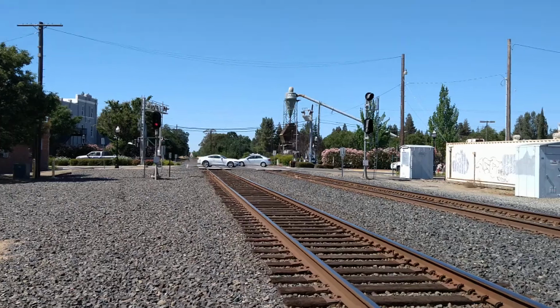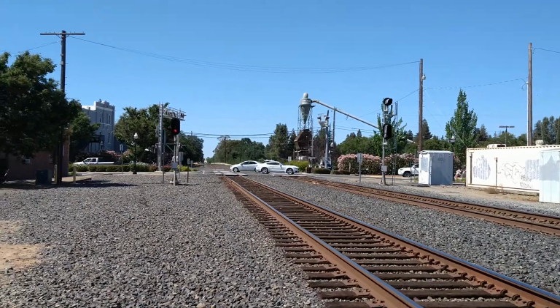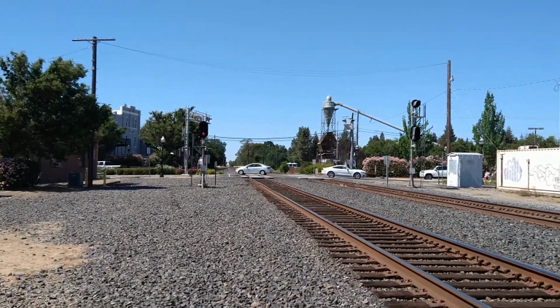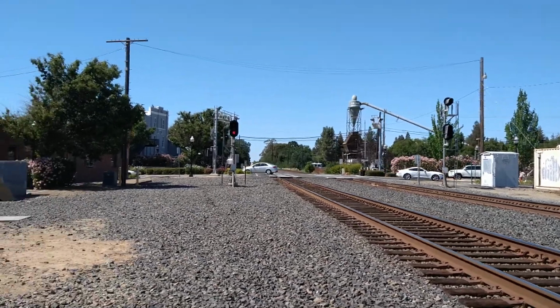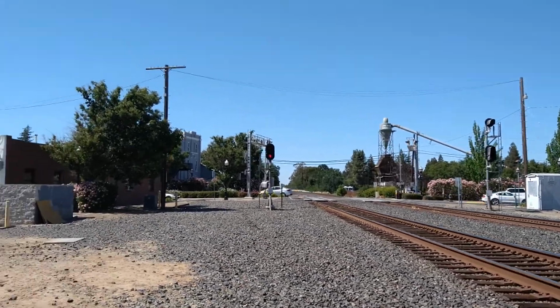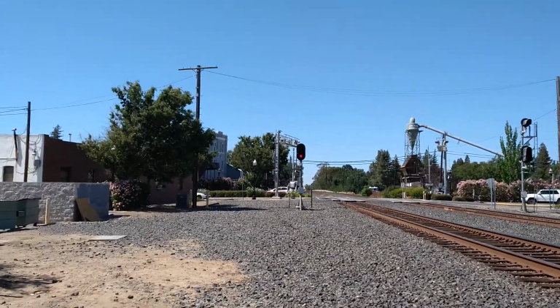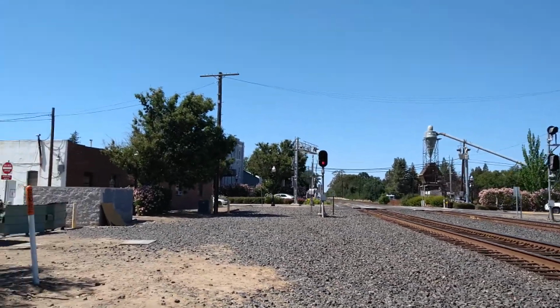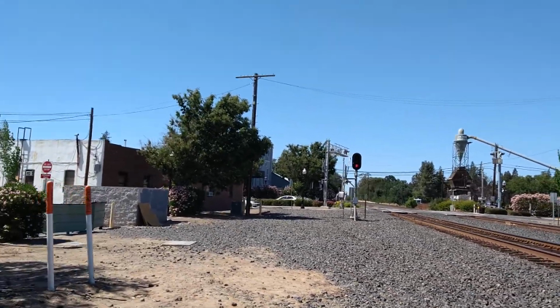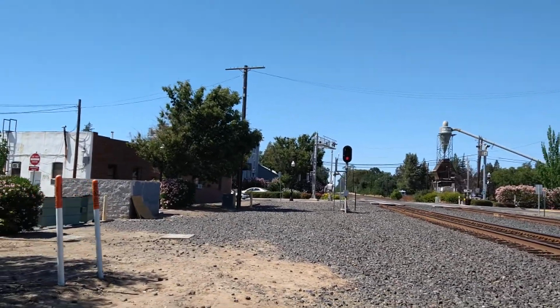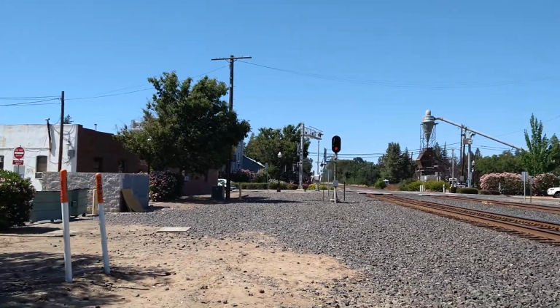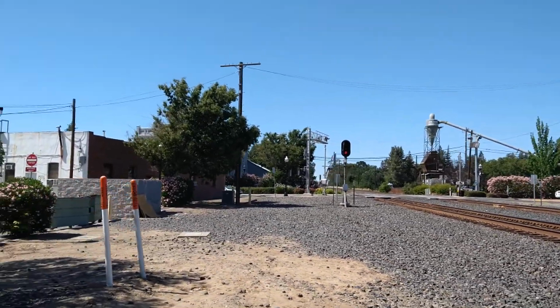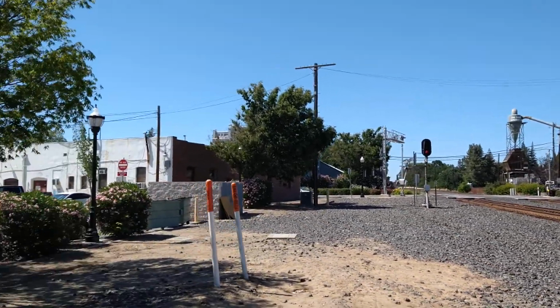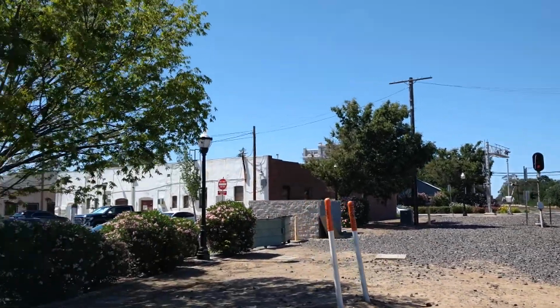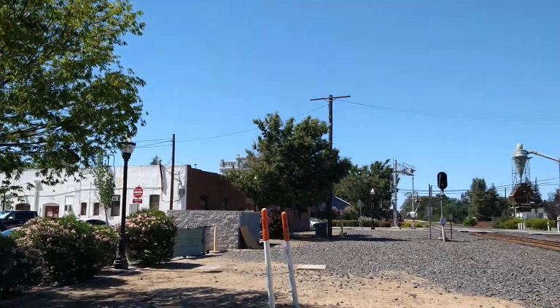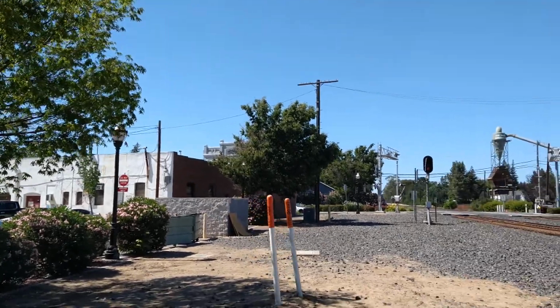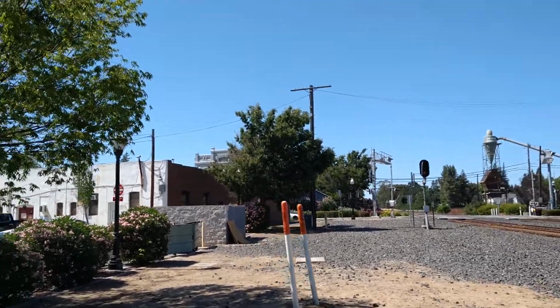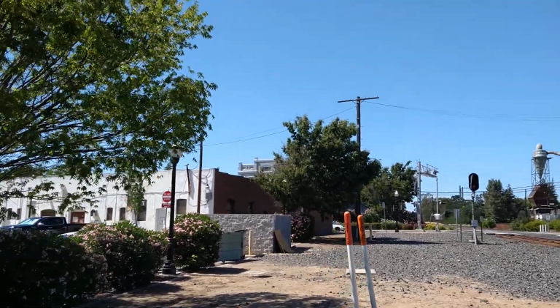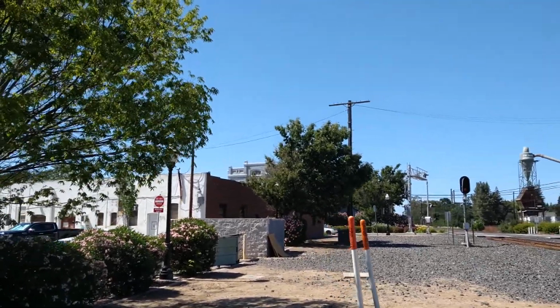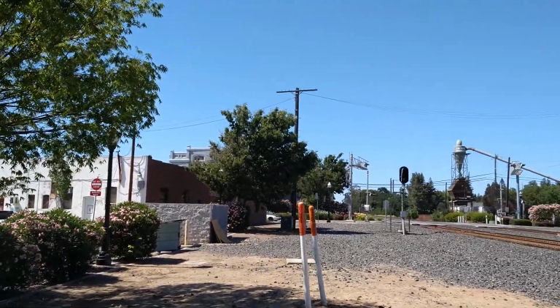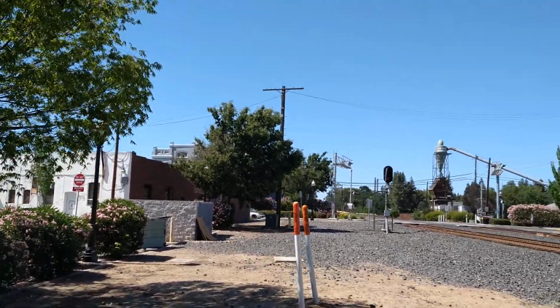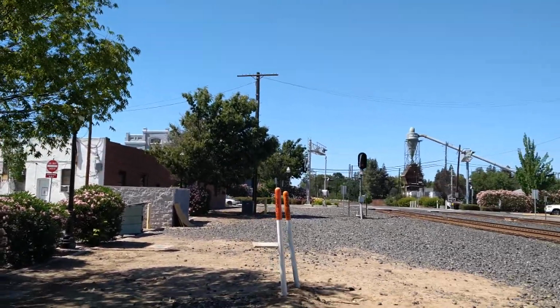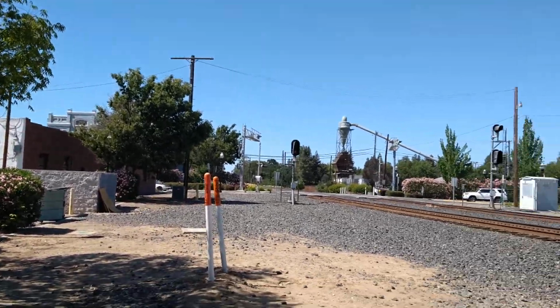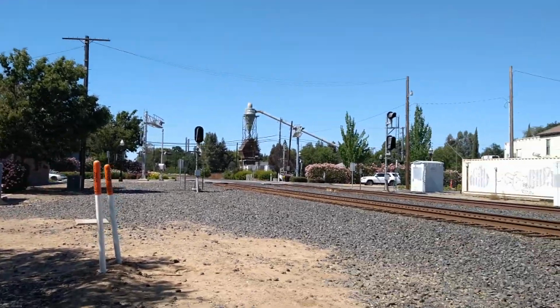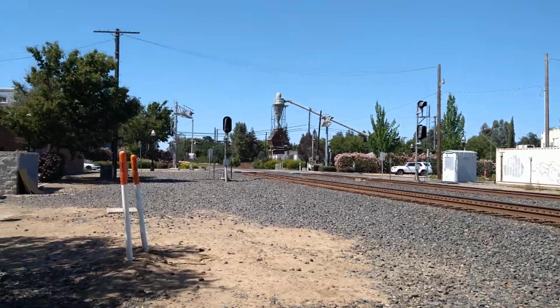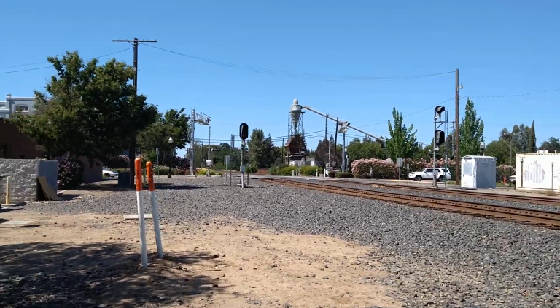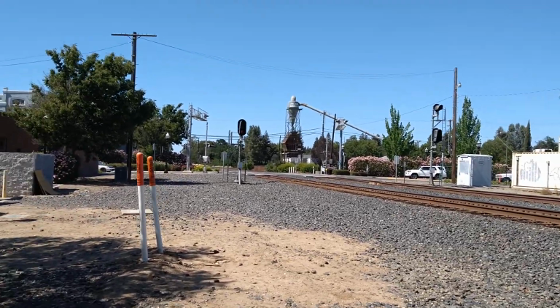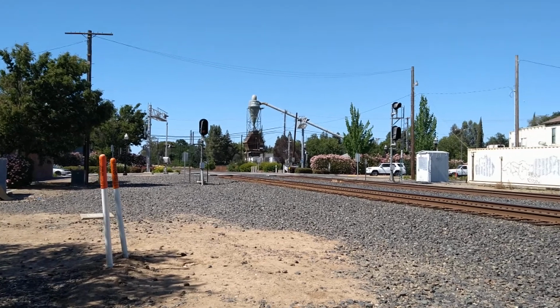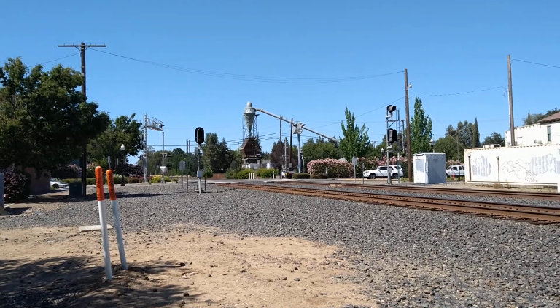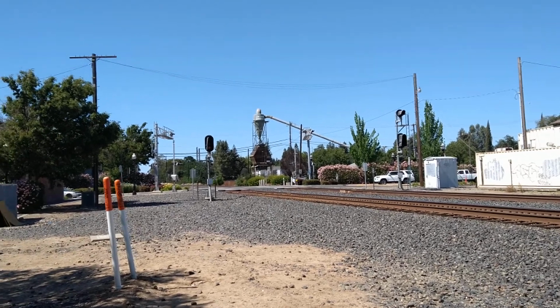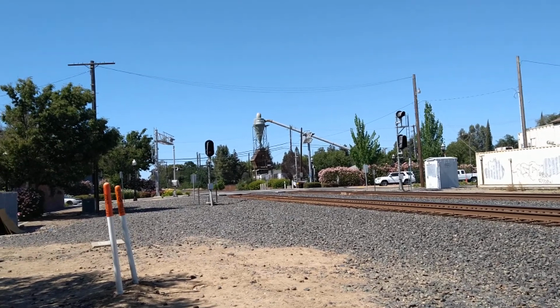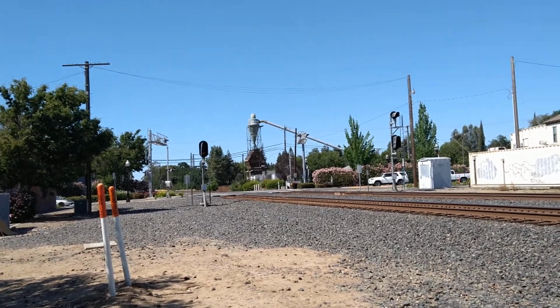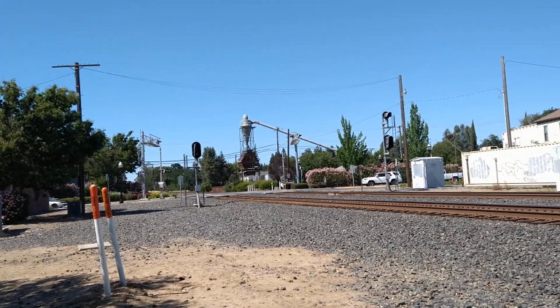We got a southbound UP gondola train coming — southbound UP fertilizer gondola train.